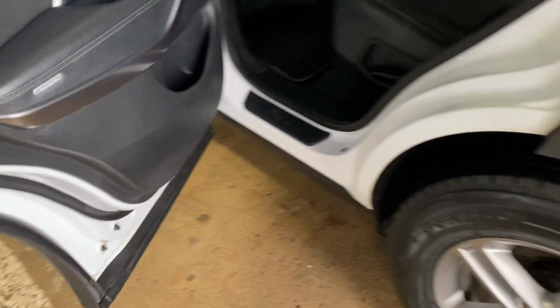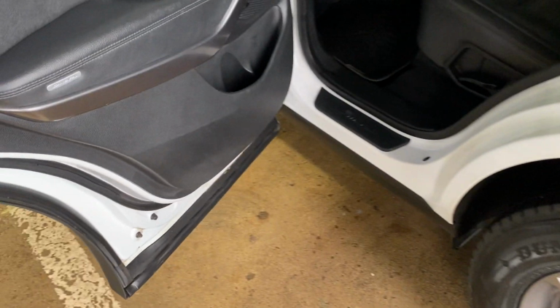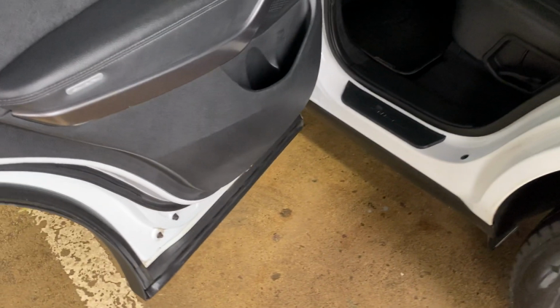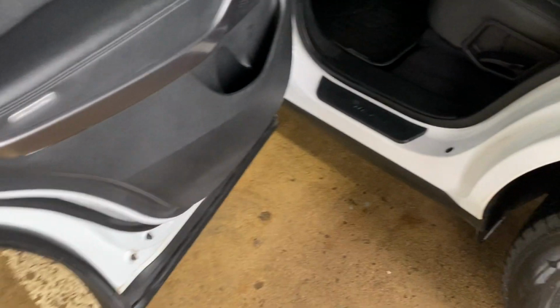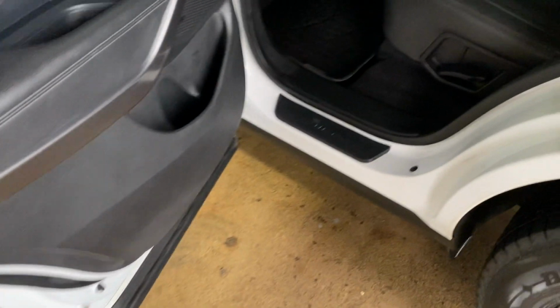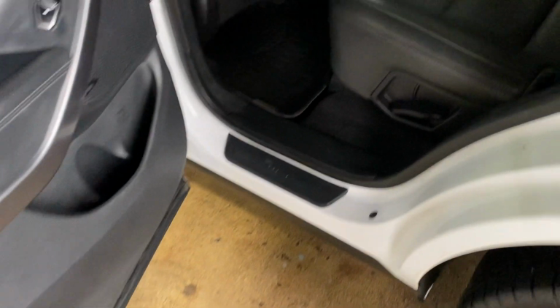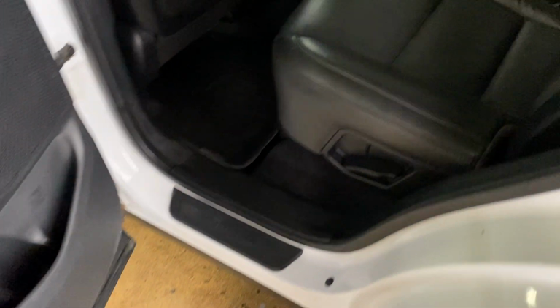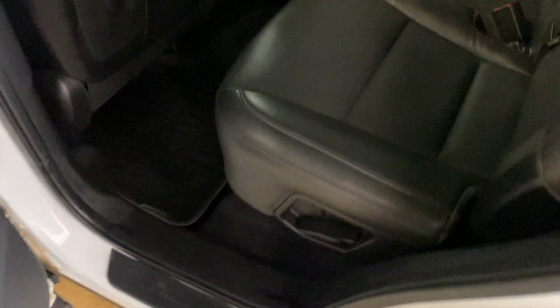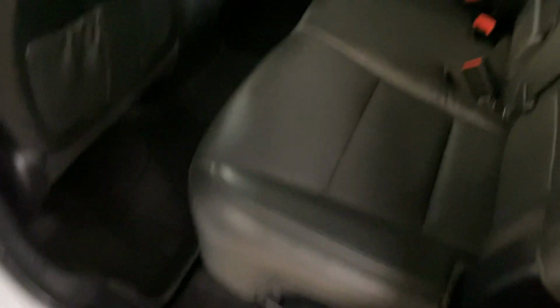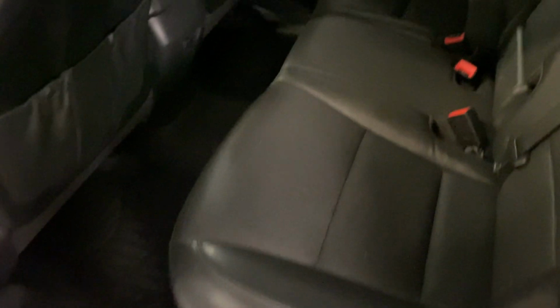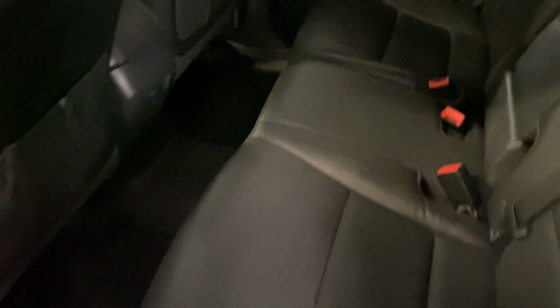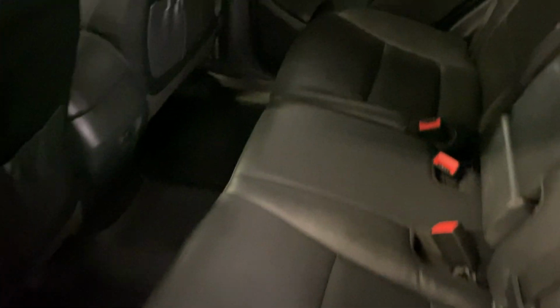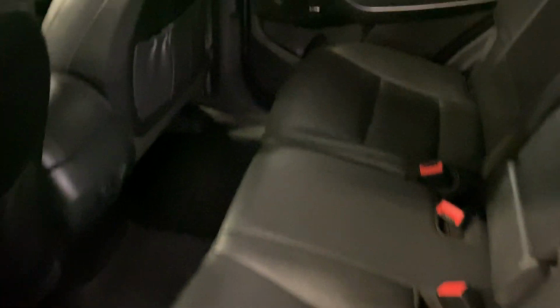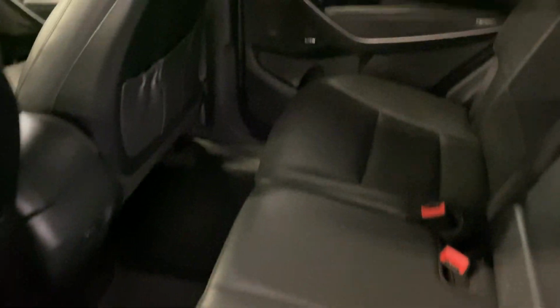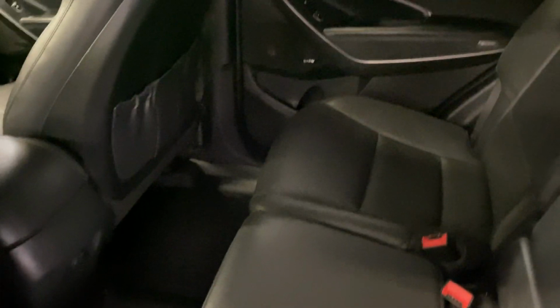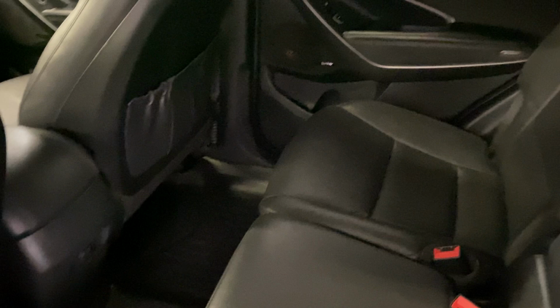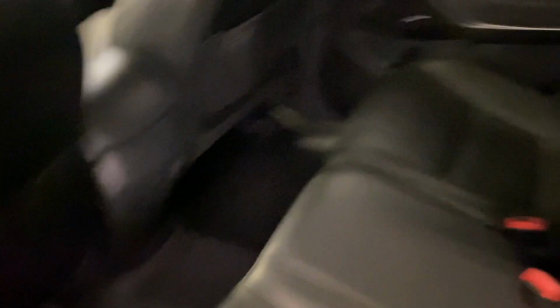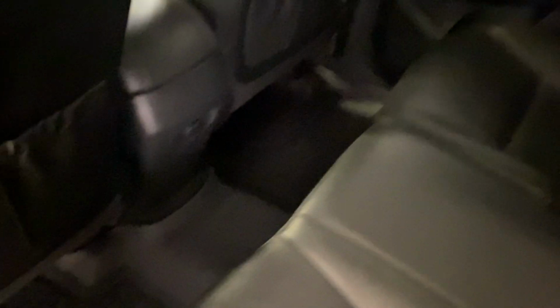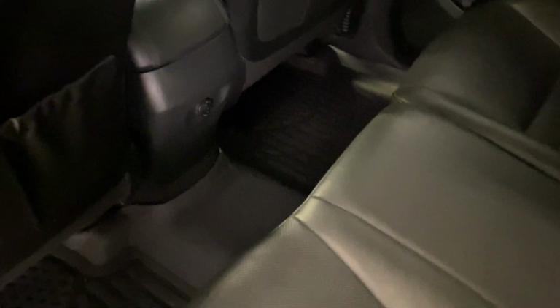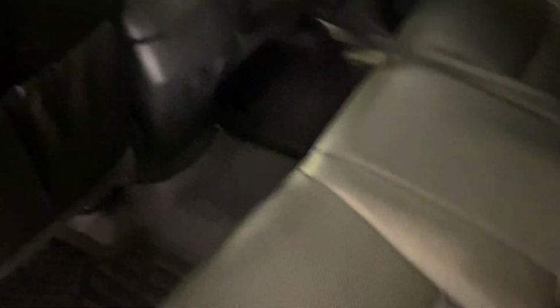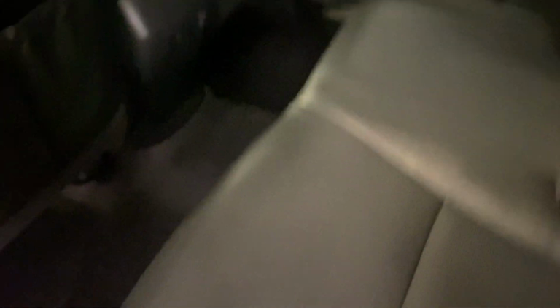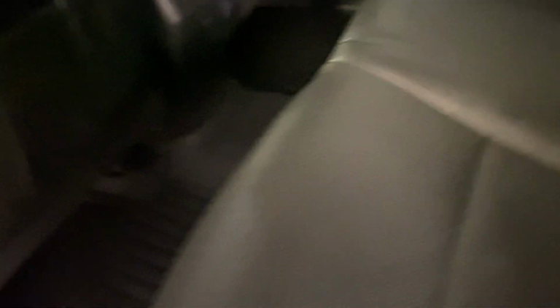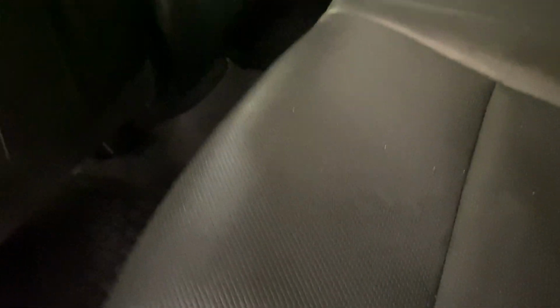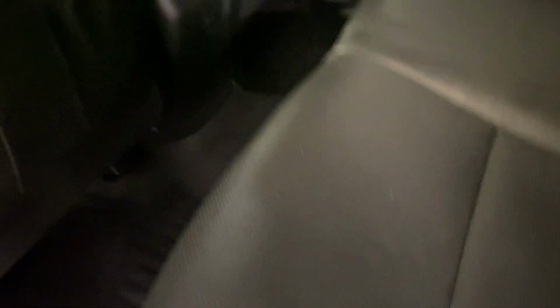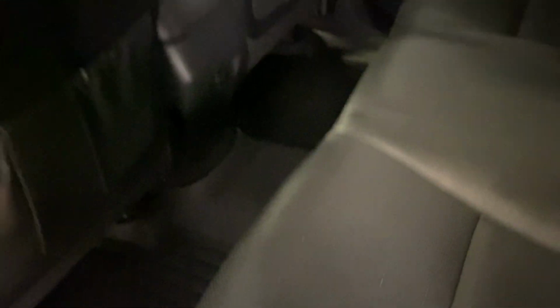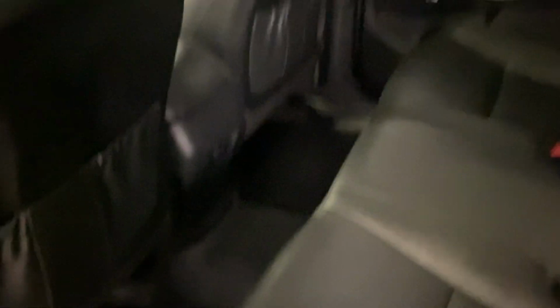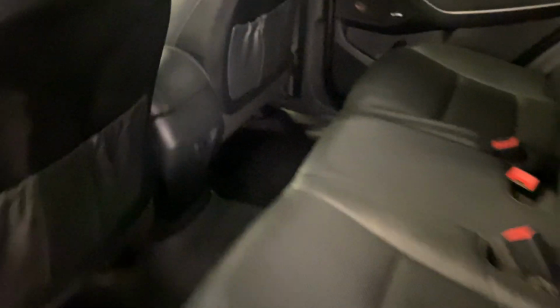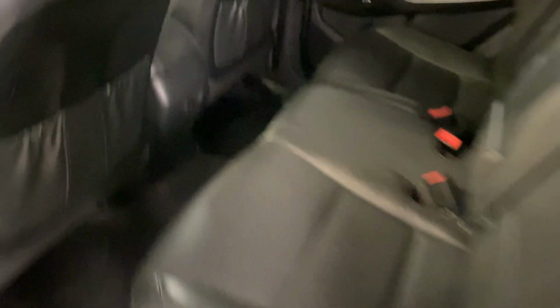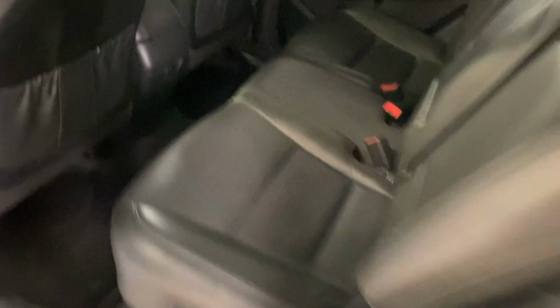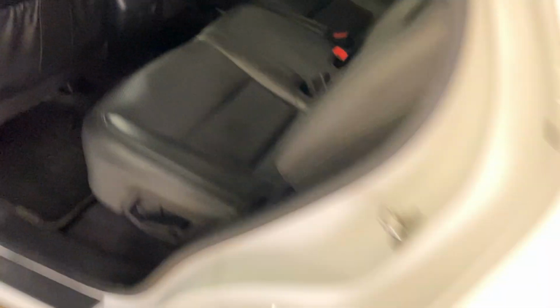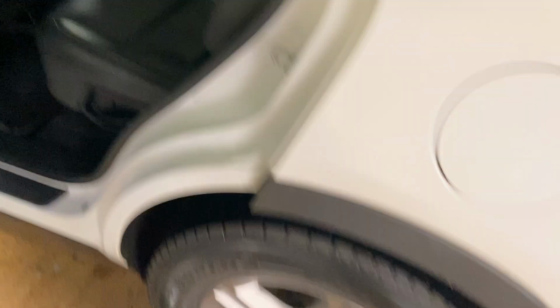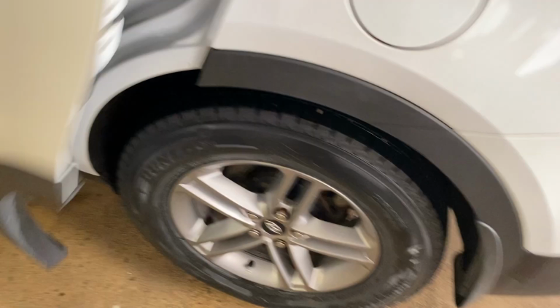Again, everything's in nice shape, no rust to see. It does have the rear power outlets, which is always nice.